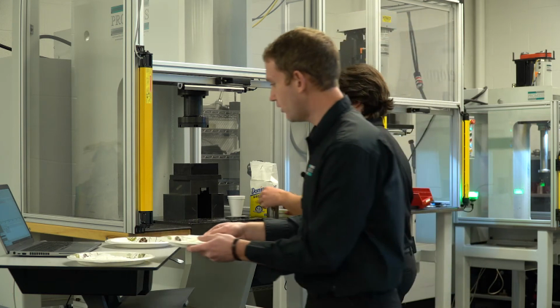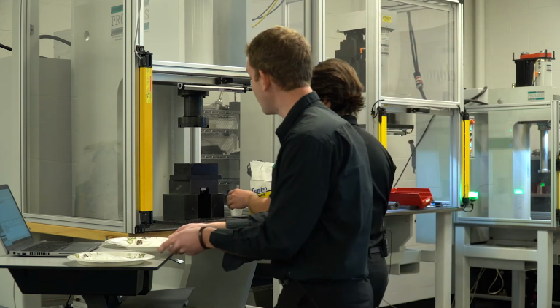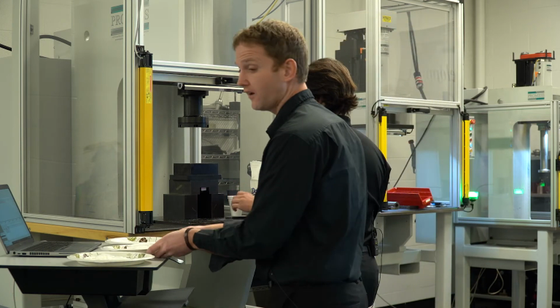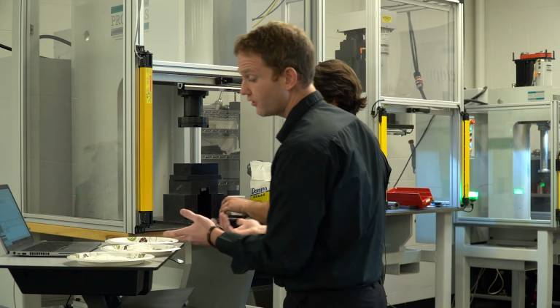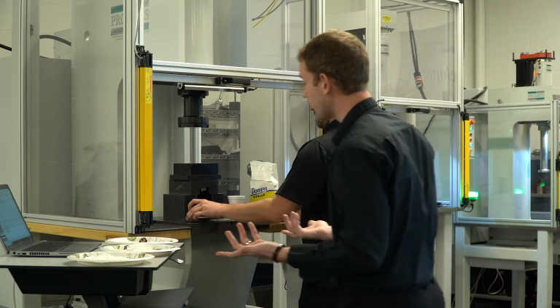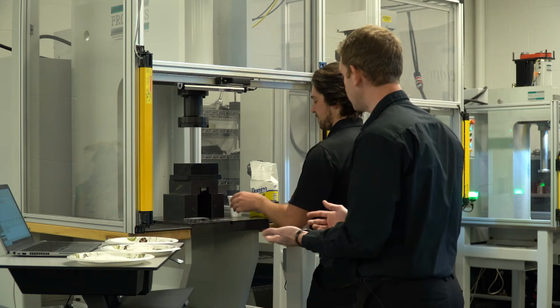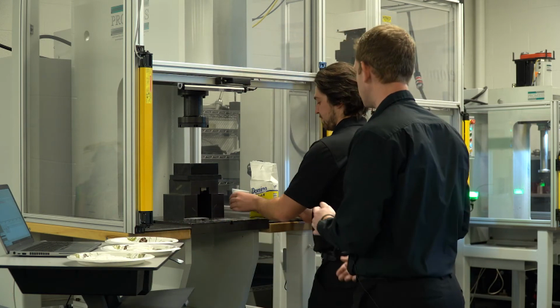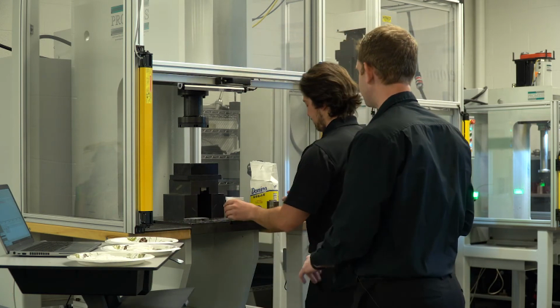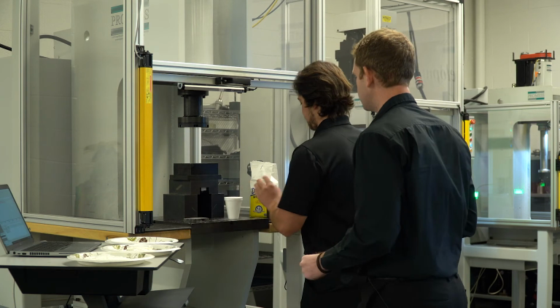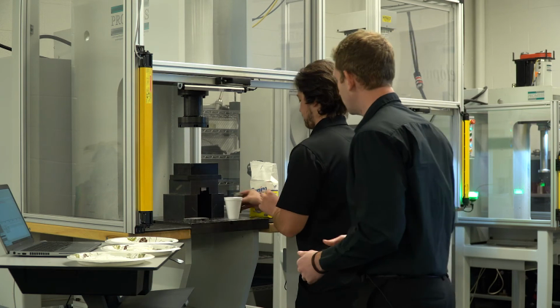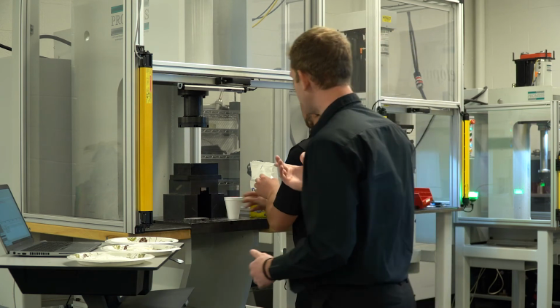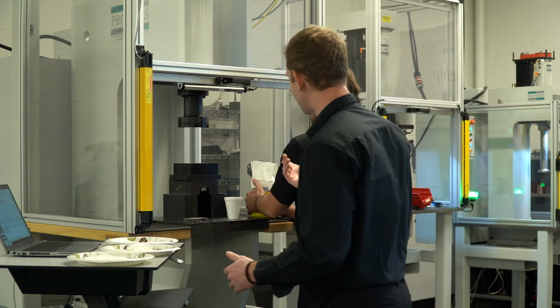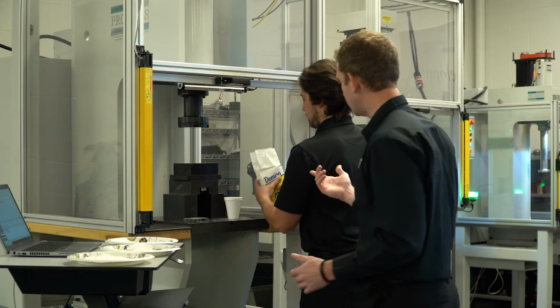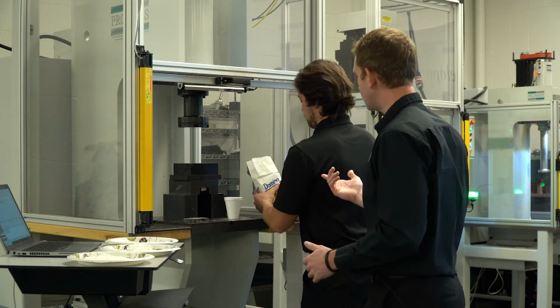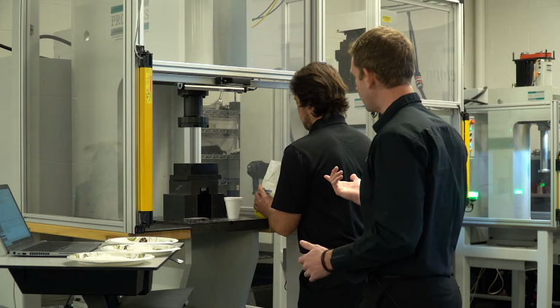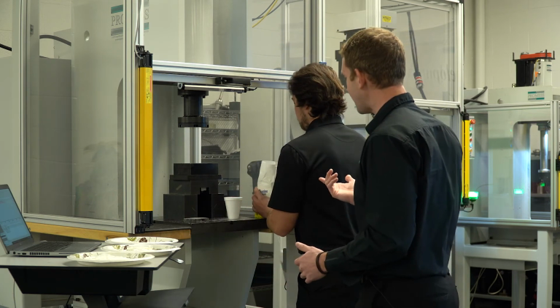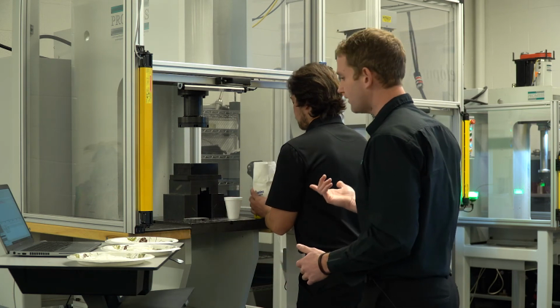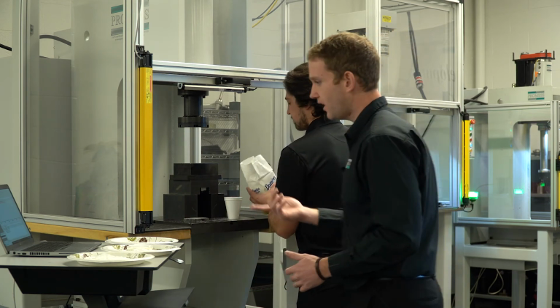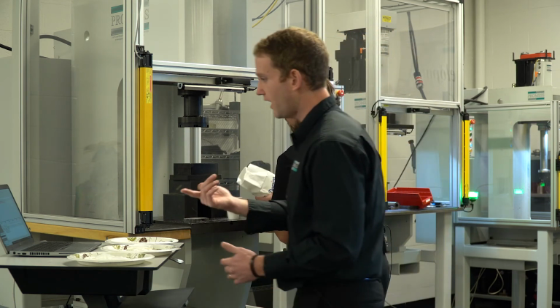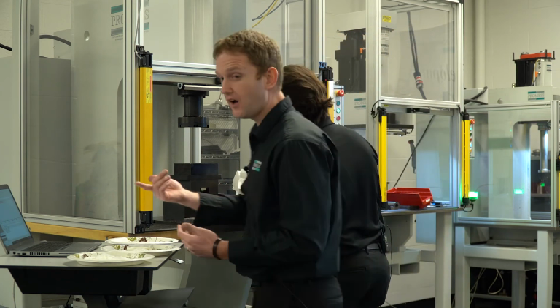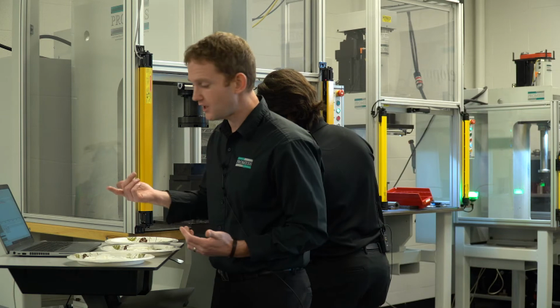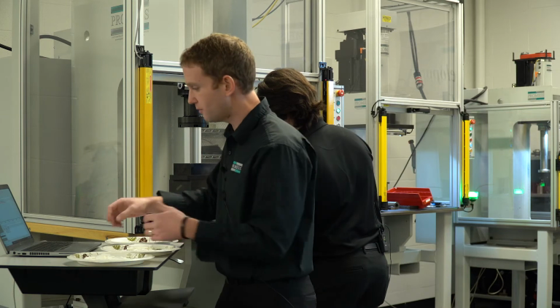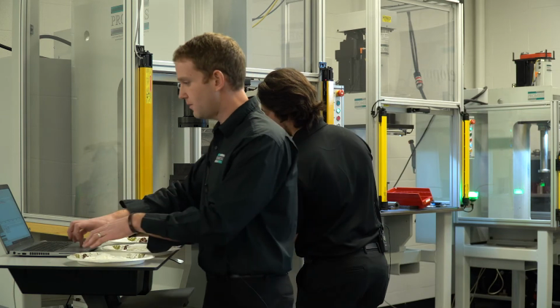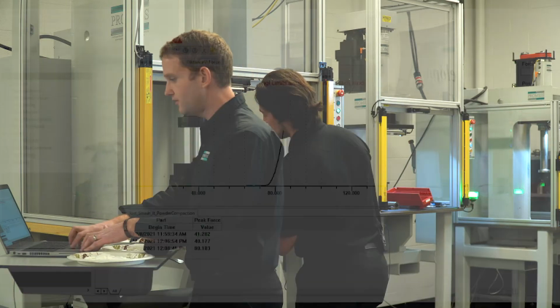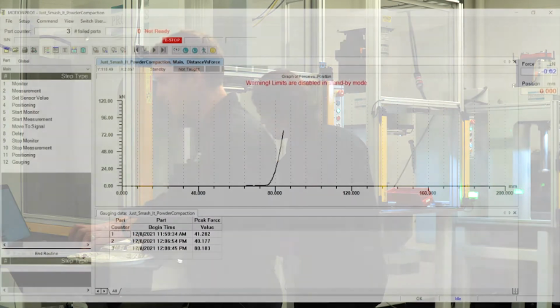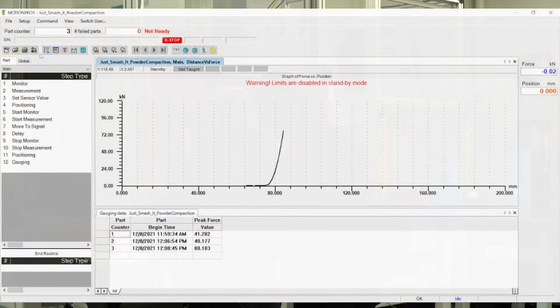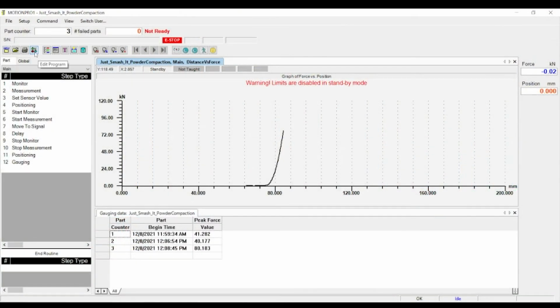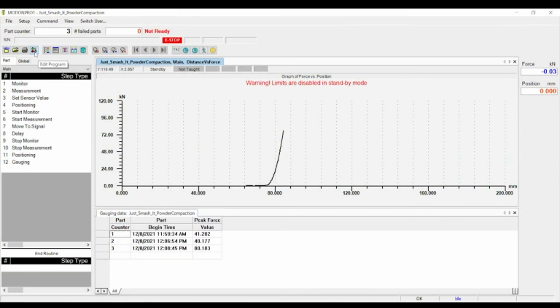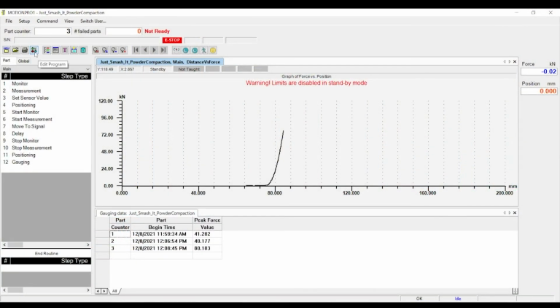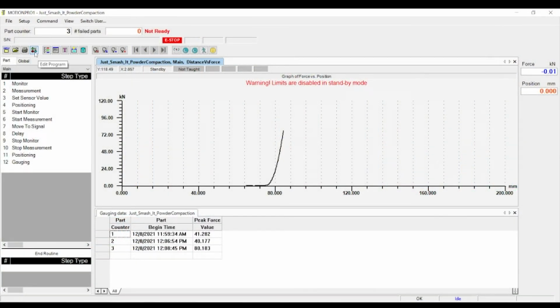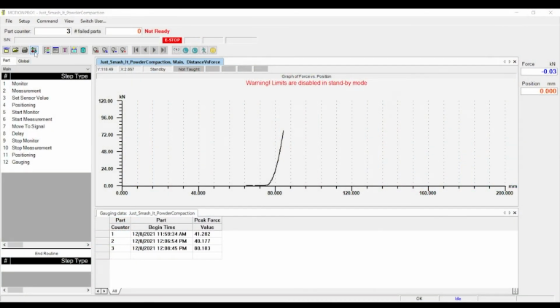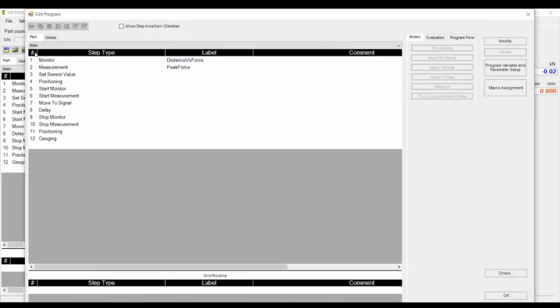Let's go to 110 kilonewtons. So while Sam is reloading the die set, I'll go ahead and change the programming to 110 kilonewtons.